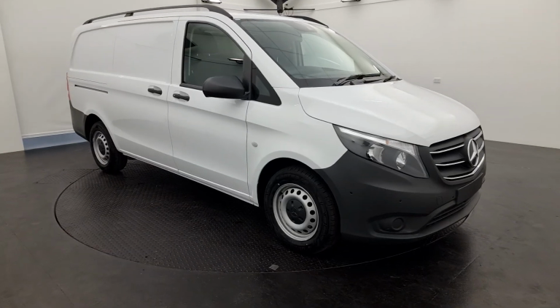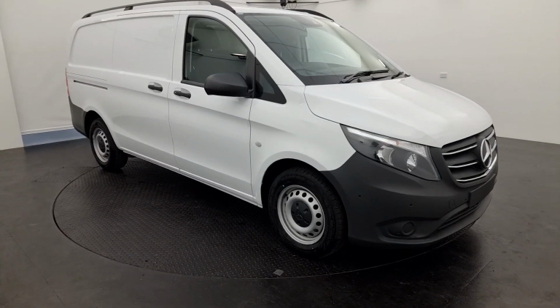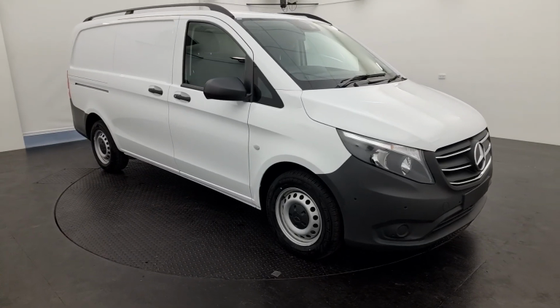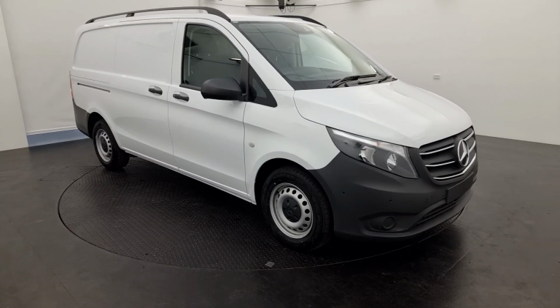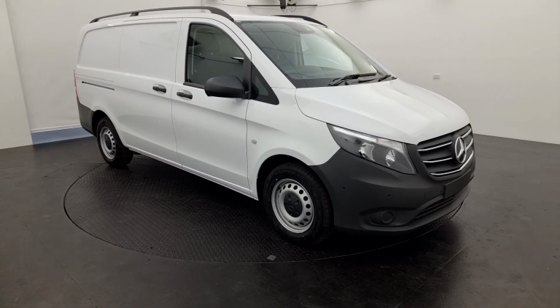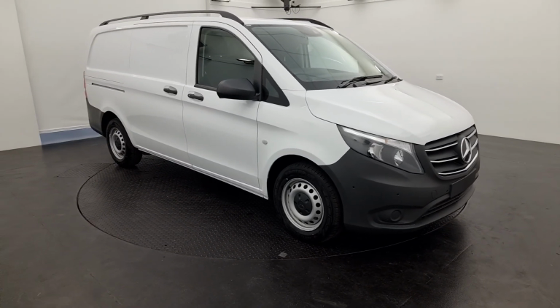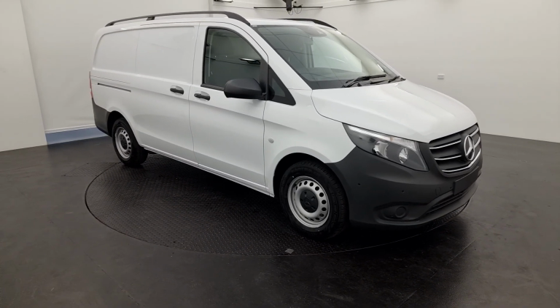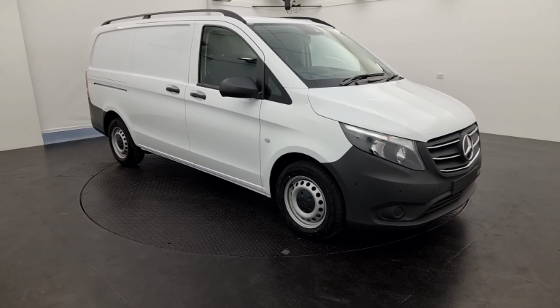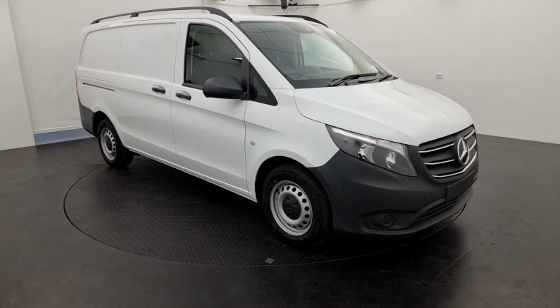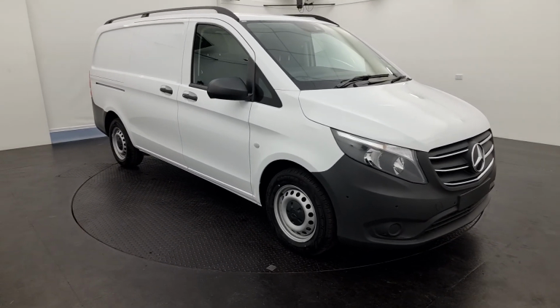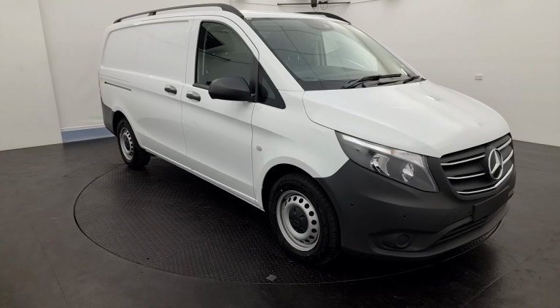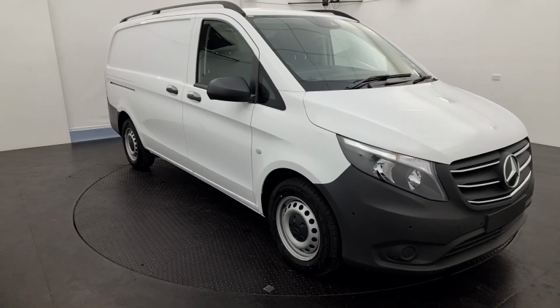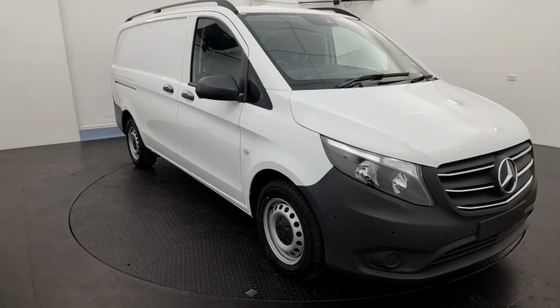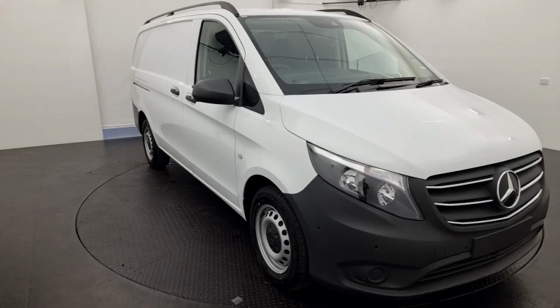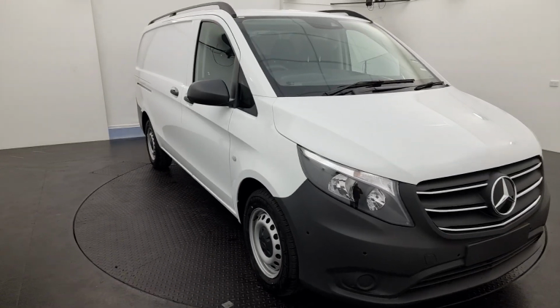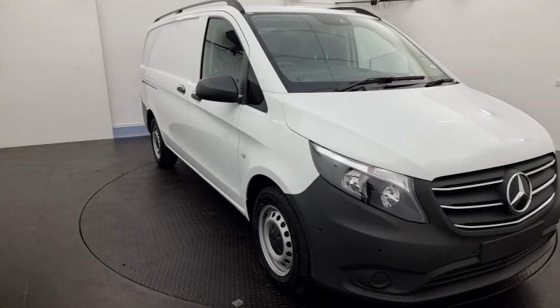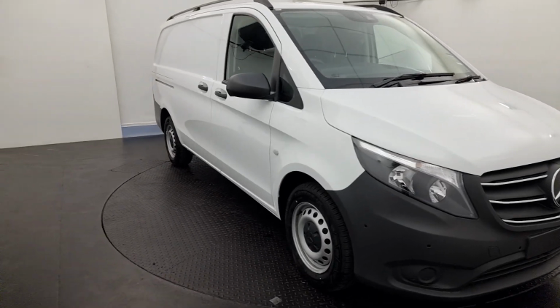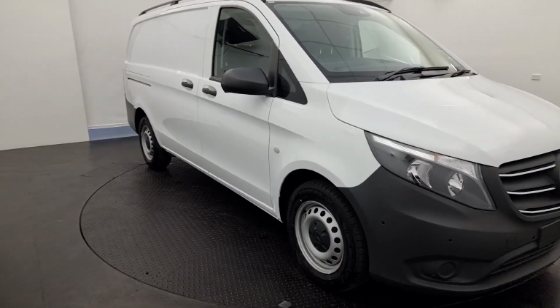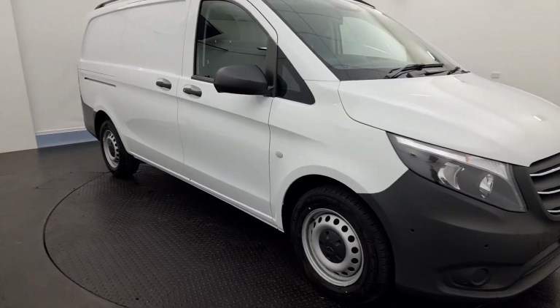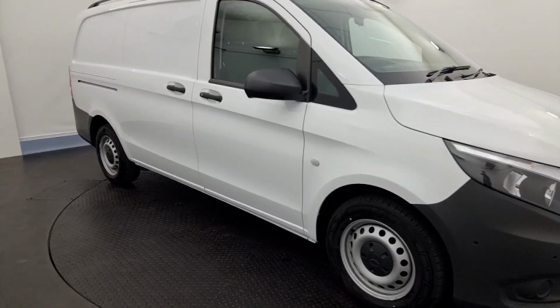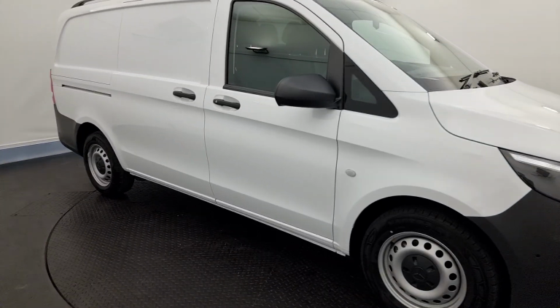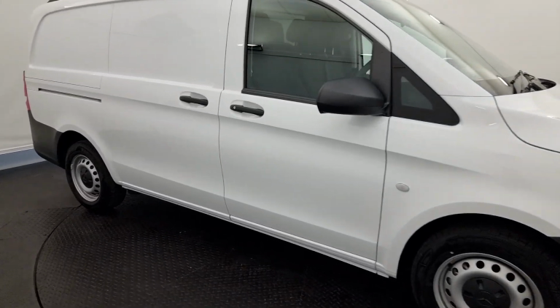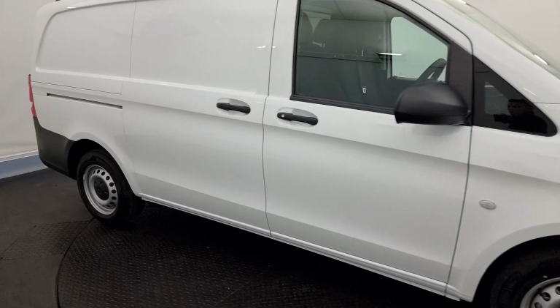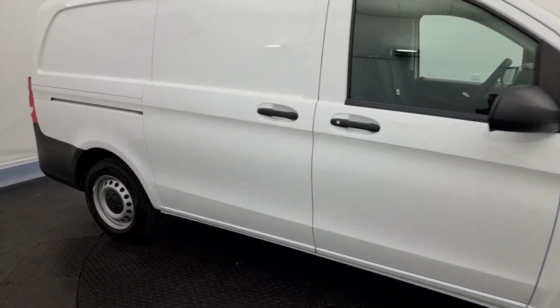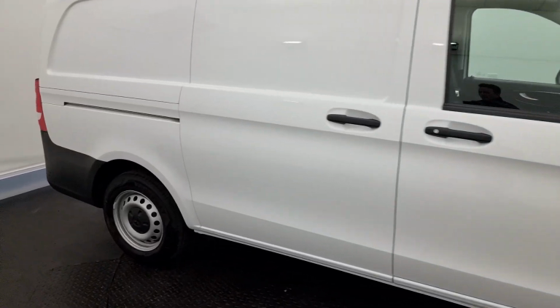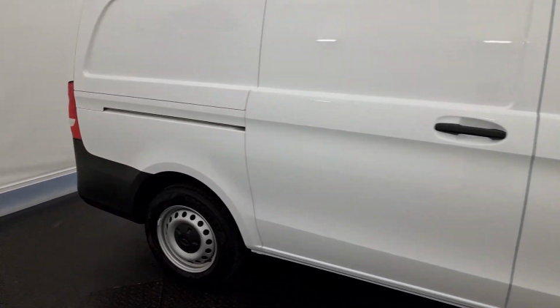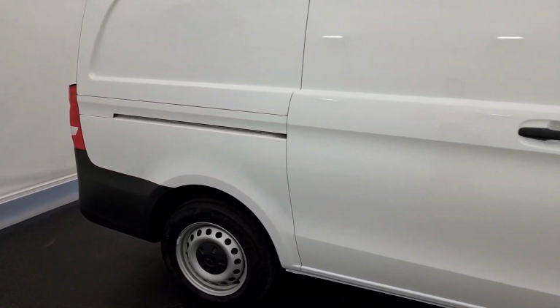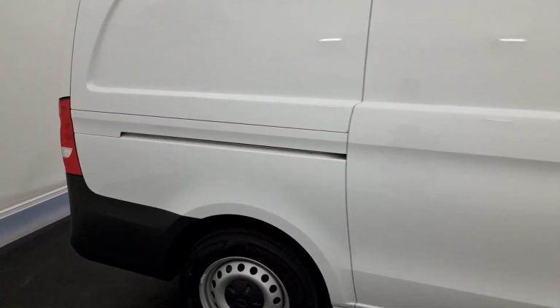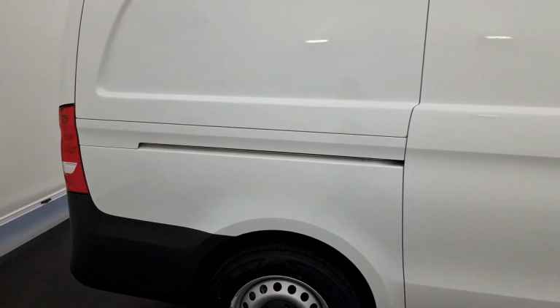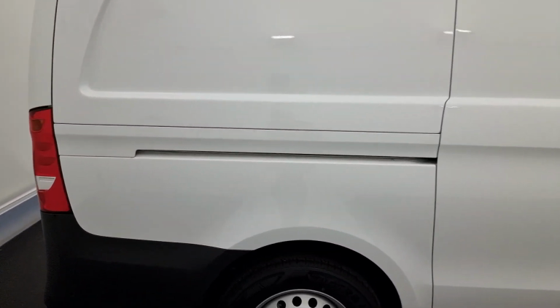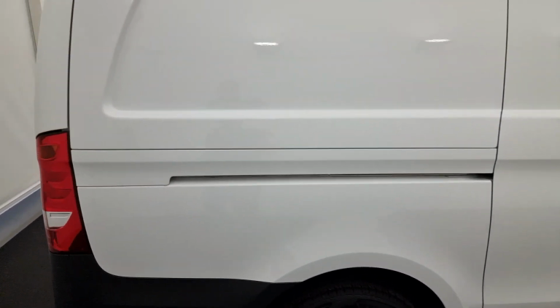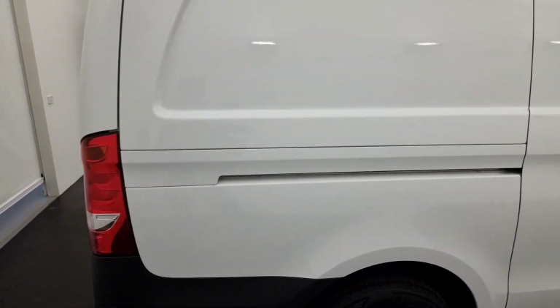G'day, welcome. My name's Harry. Just want to show you one of our new facelift Vito vans. This is a 116 medium wheelbase Vito. It's a mid-range model — it's going to be a bit of the workhorse in terms of the range.